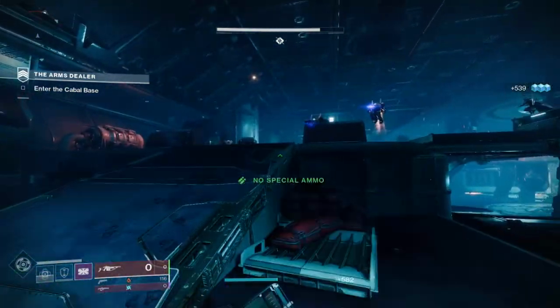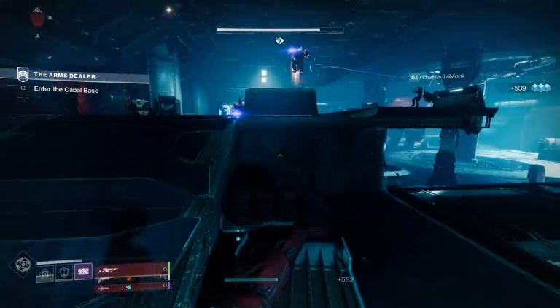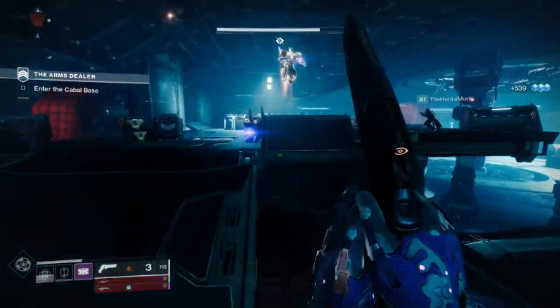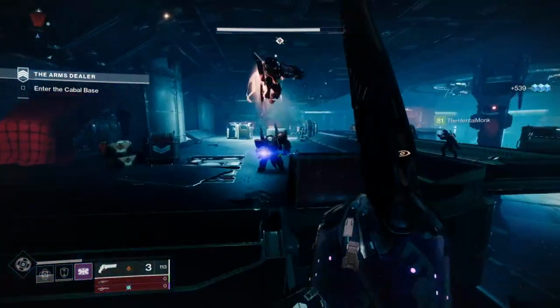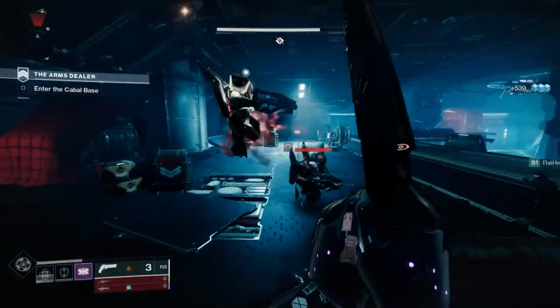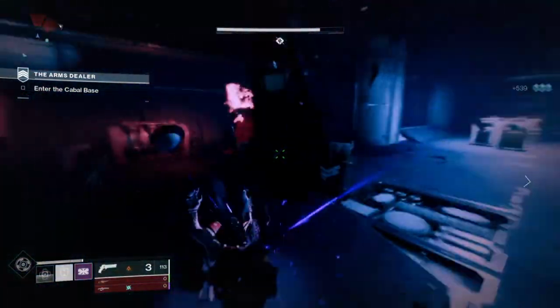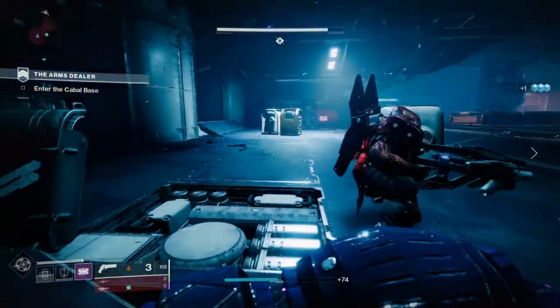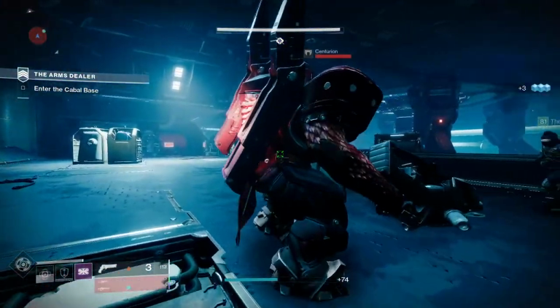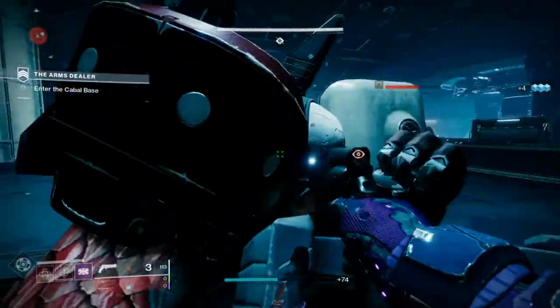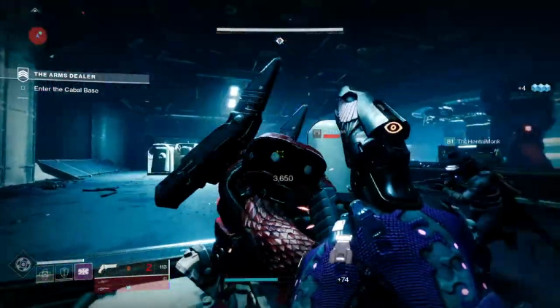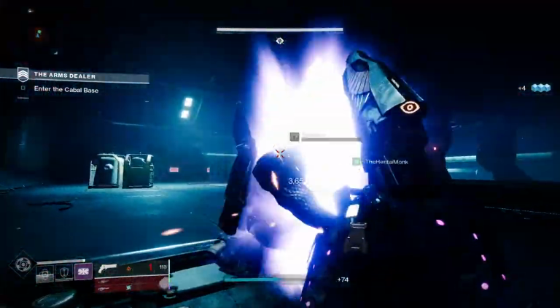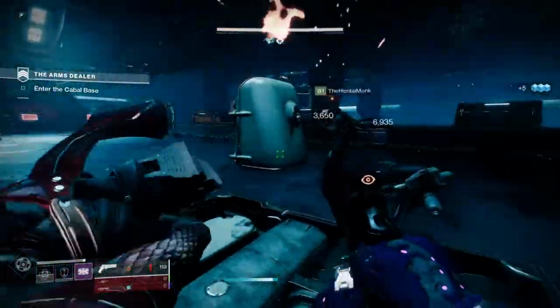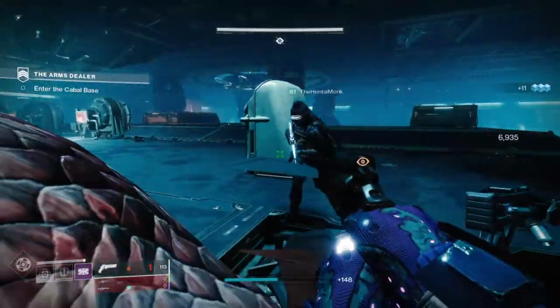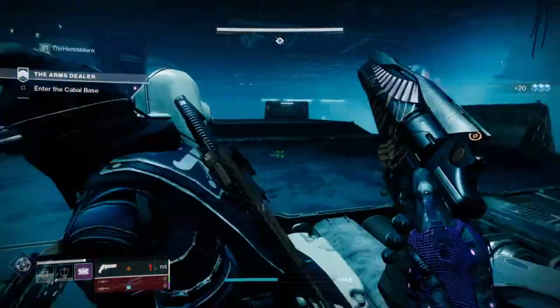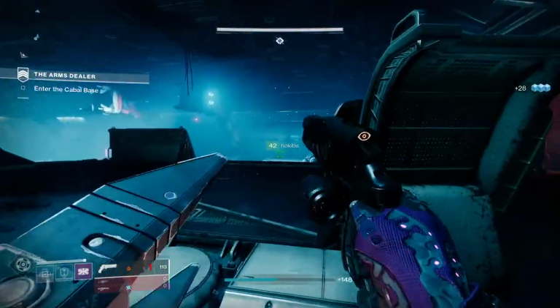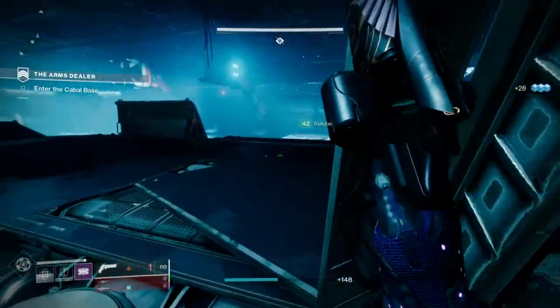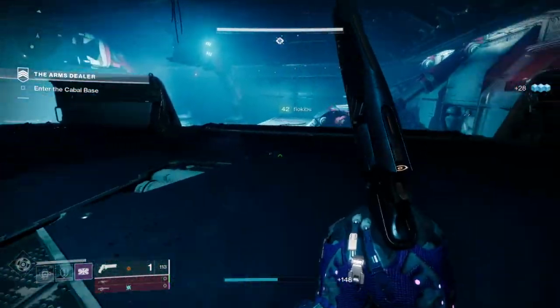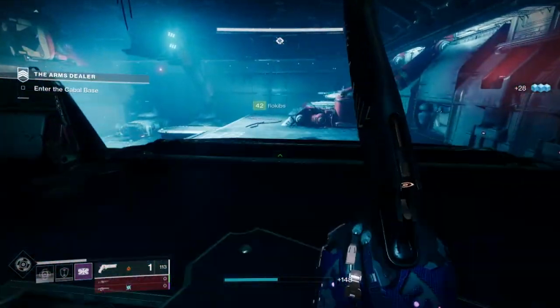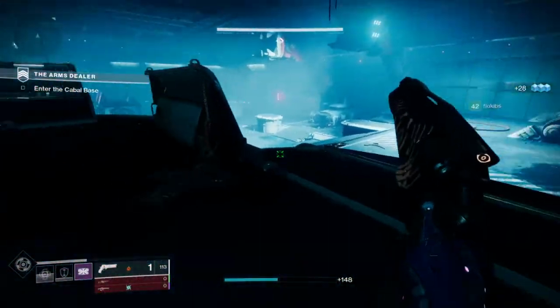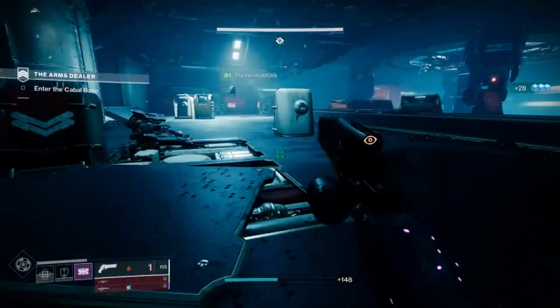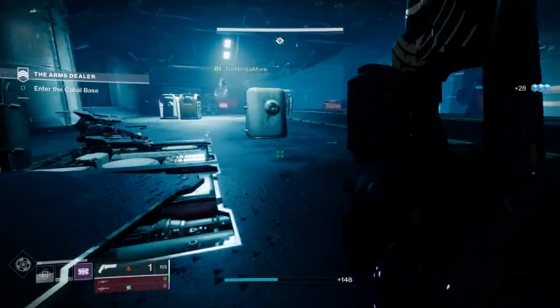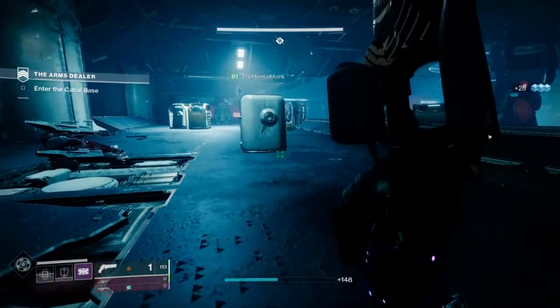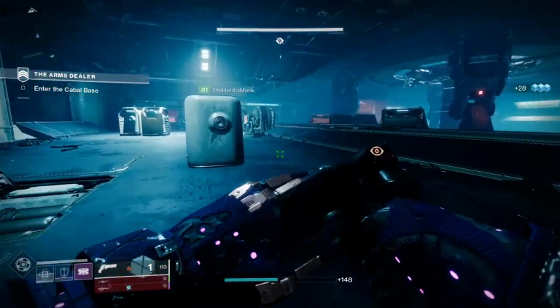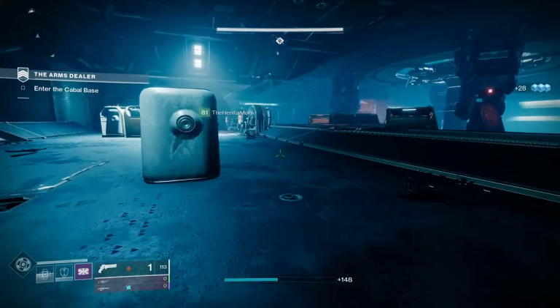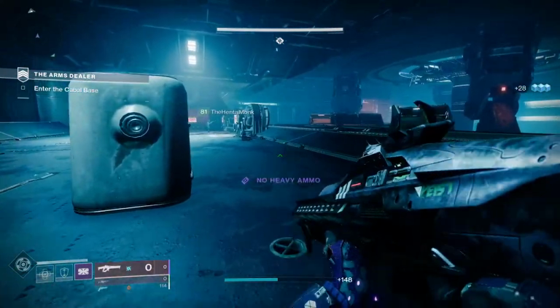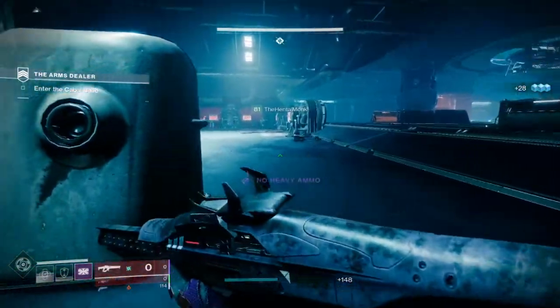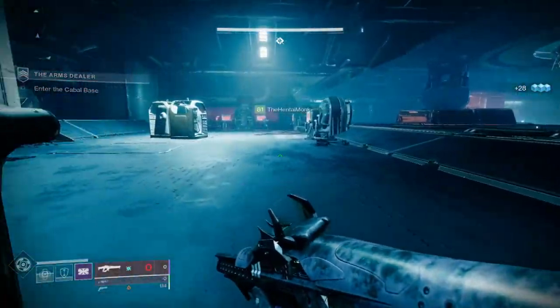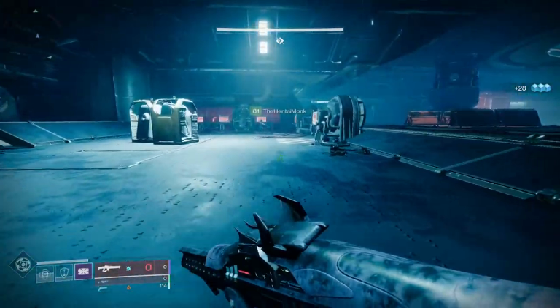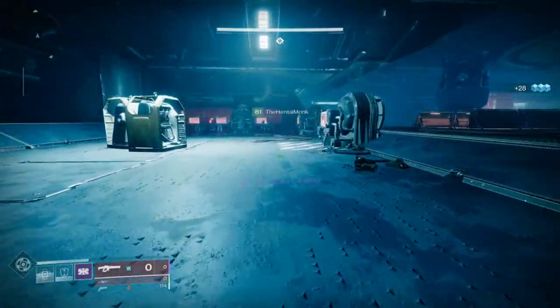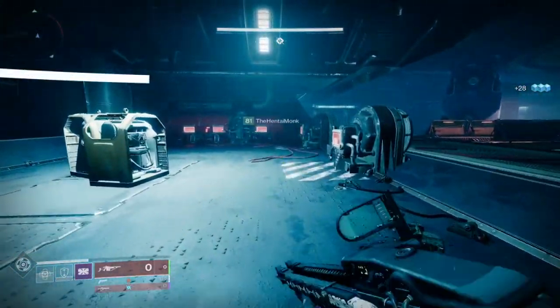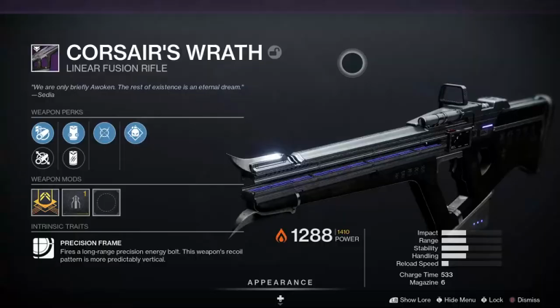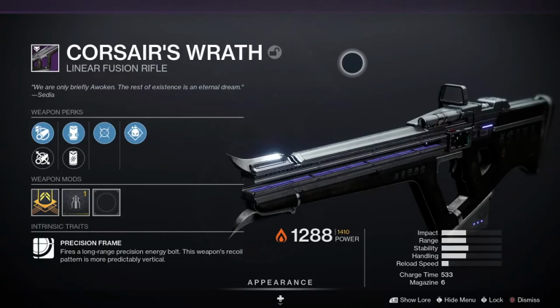Today I'm going to go through a mixture of legendary and exotic linear fusion rifles, their god rolls, plus where to get them. Without further delay, let's dive into that list. First up we've got Corsair's Wrath.